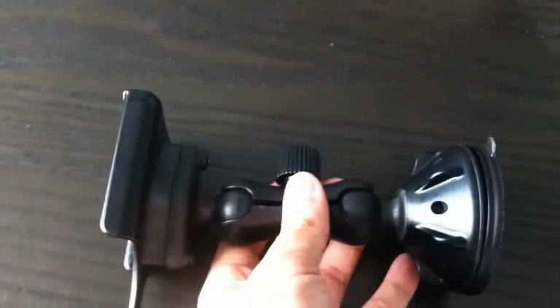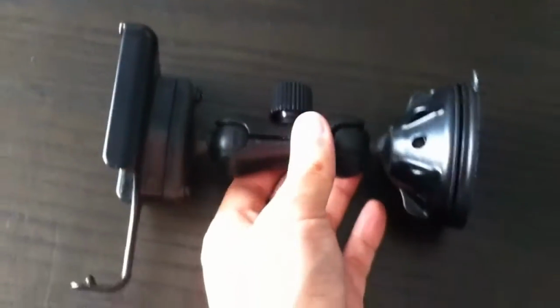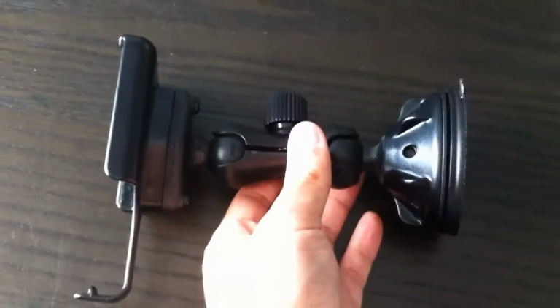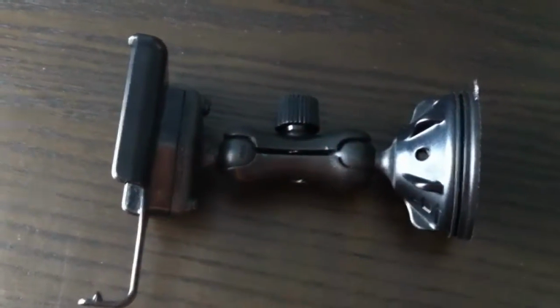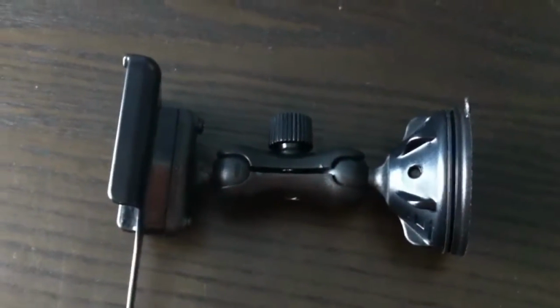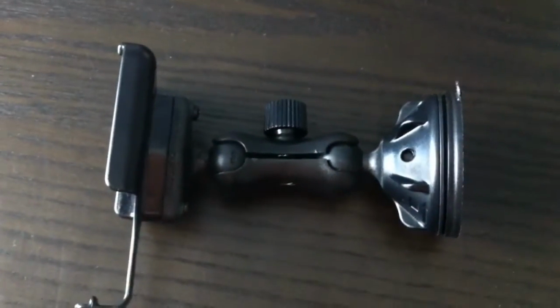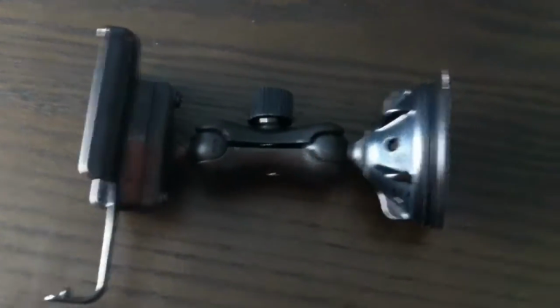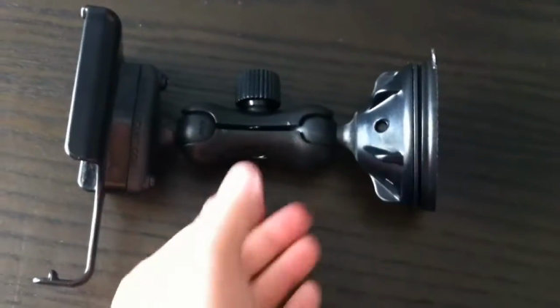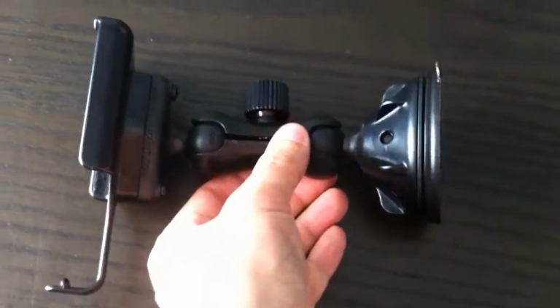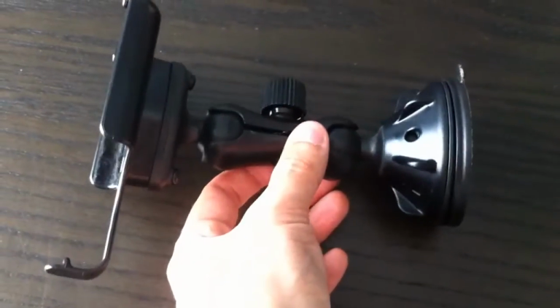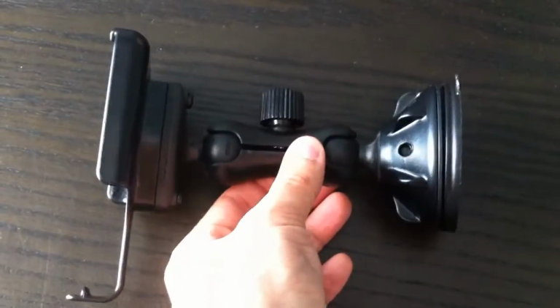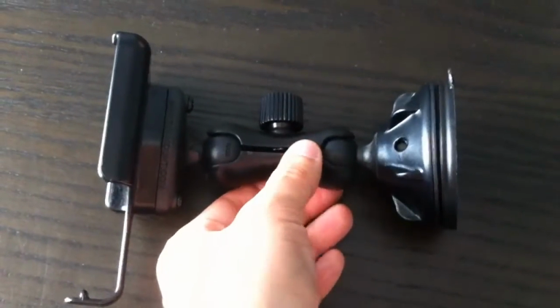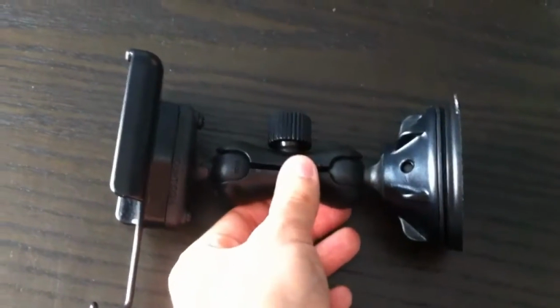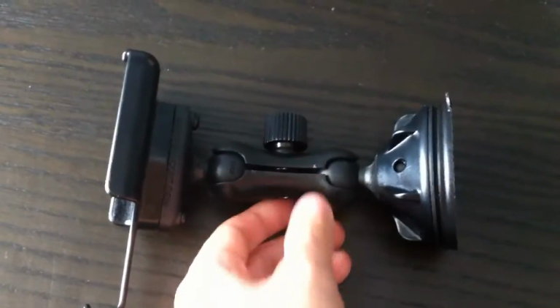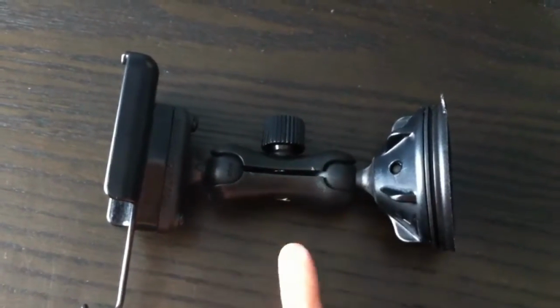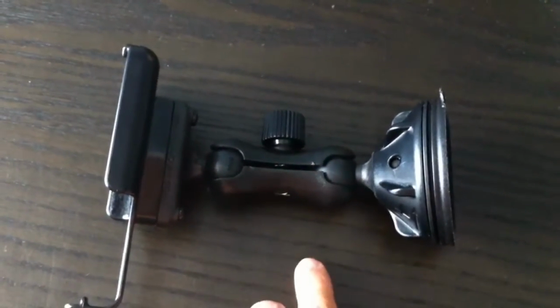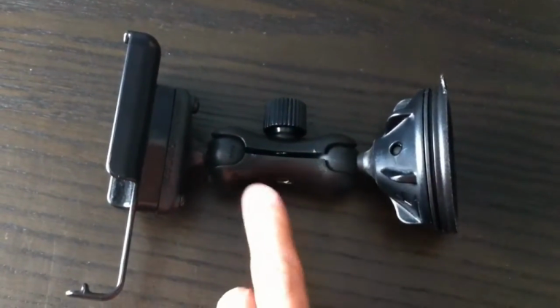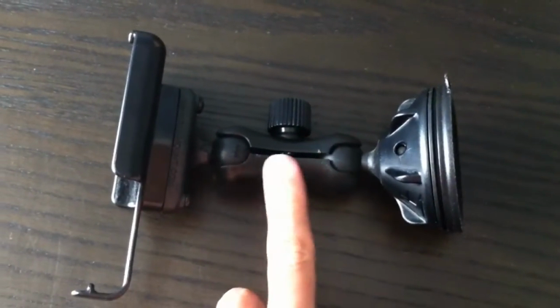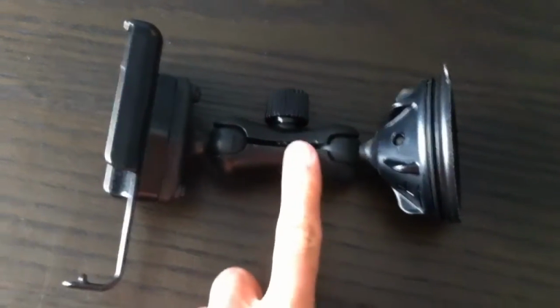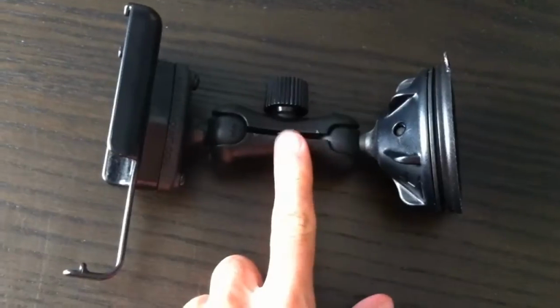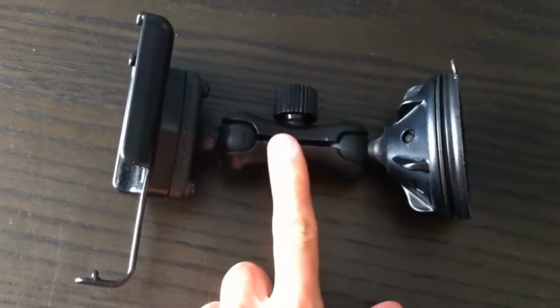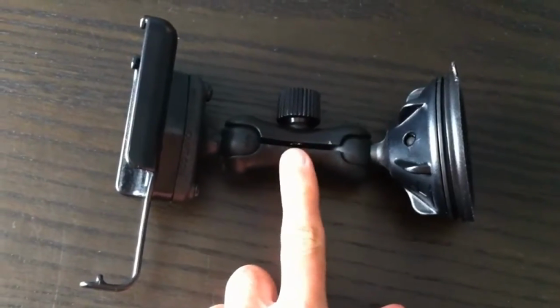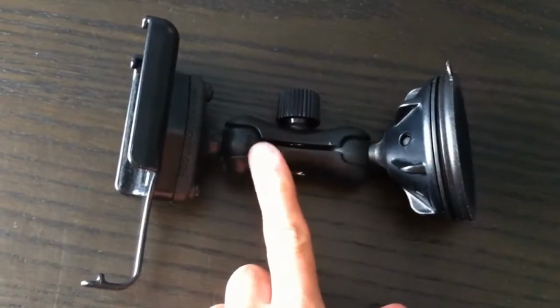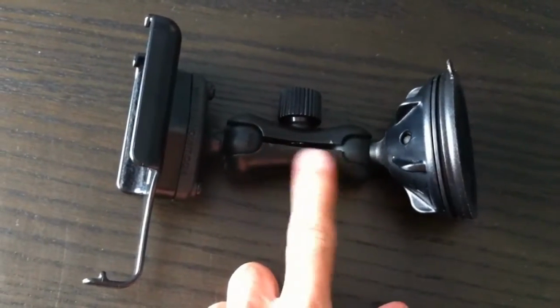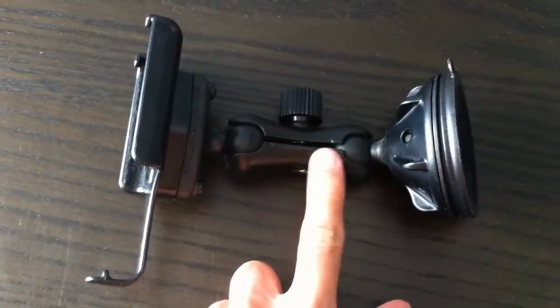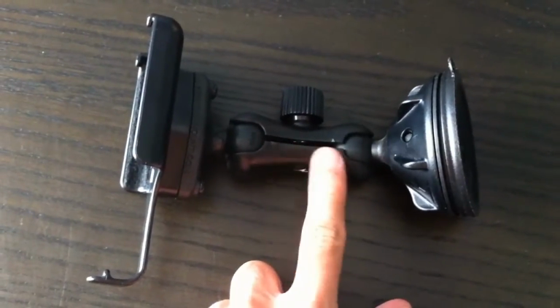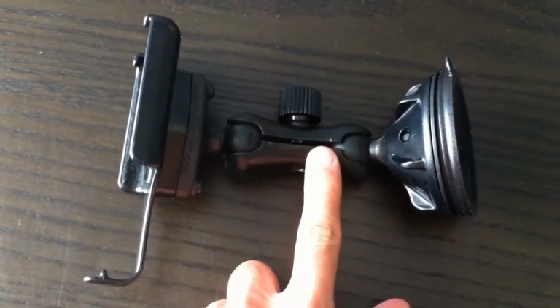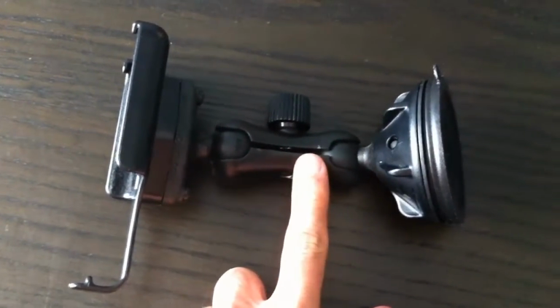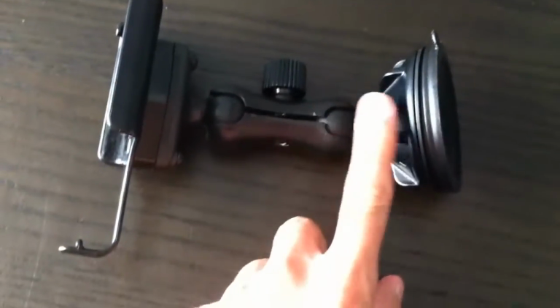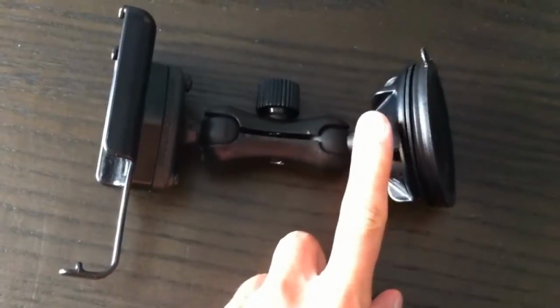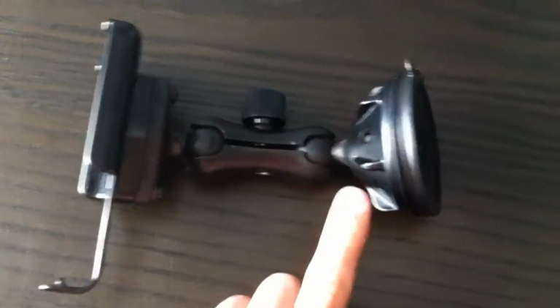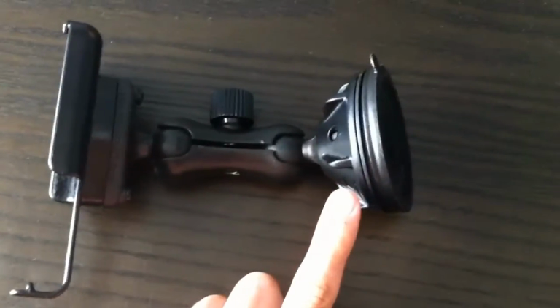This particular cradle is all made of plastic, but it is a very durable plastic. They also make a mount that actually has metal for this piece, for the clamp, and a slightly different suction cup.